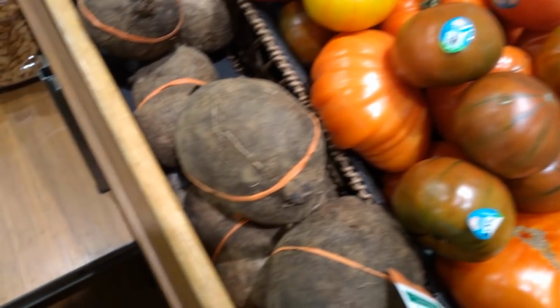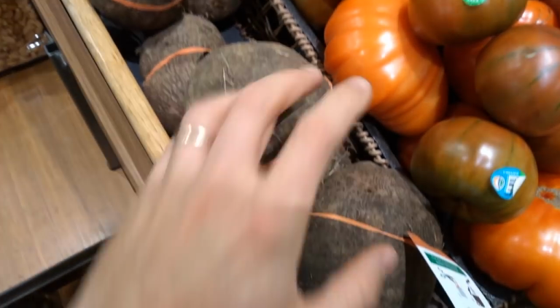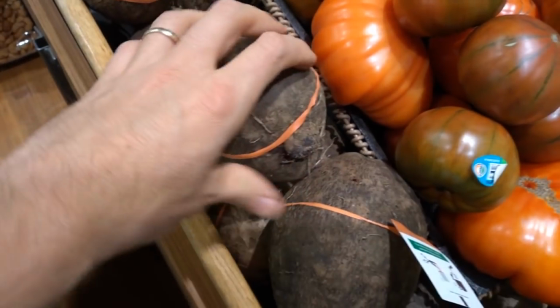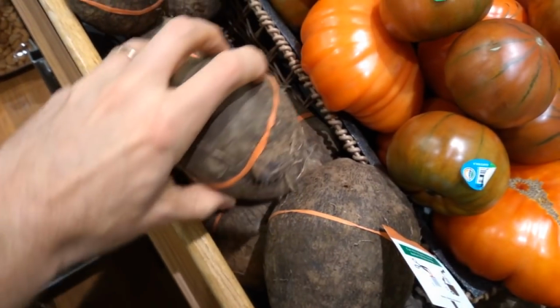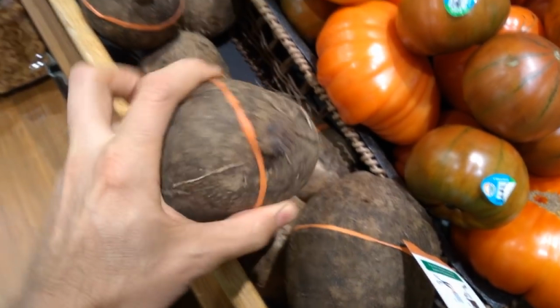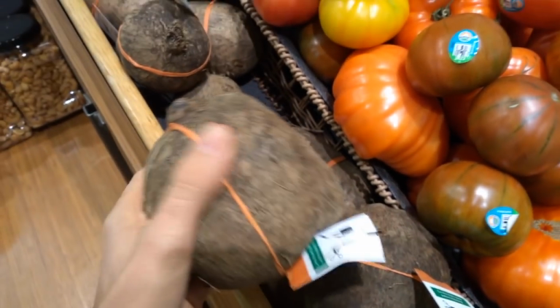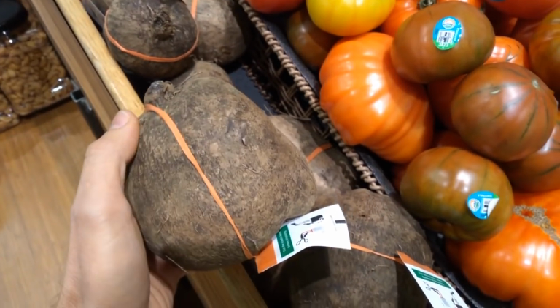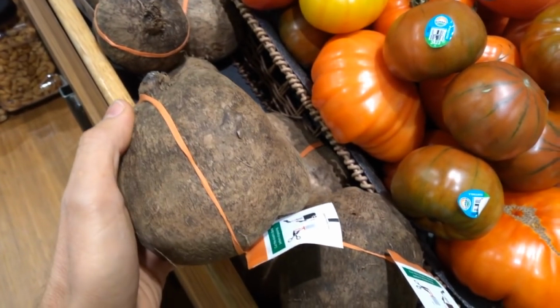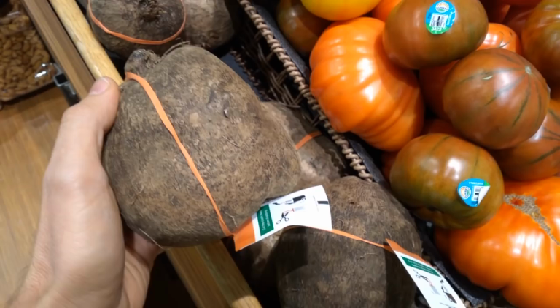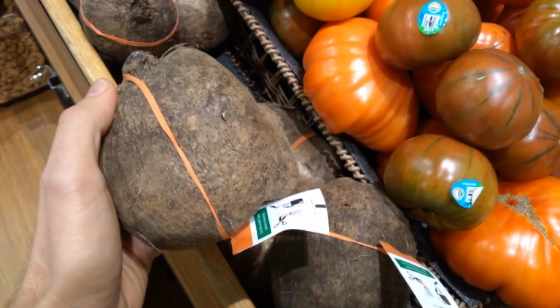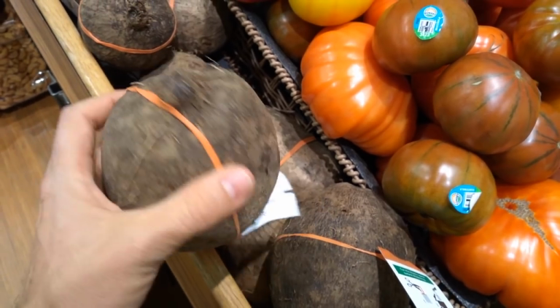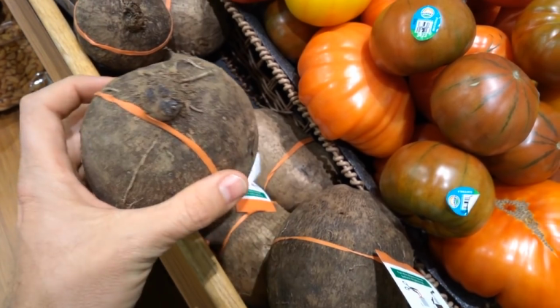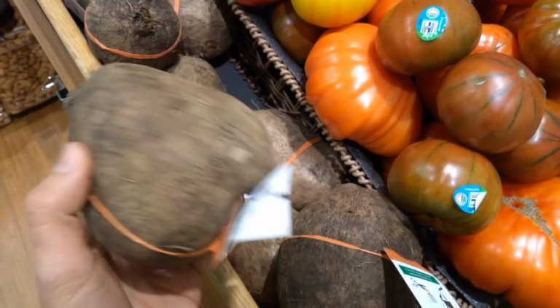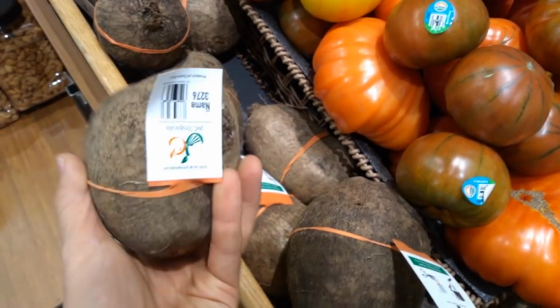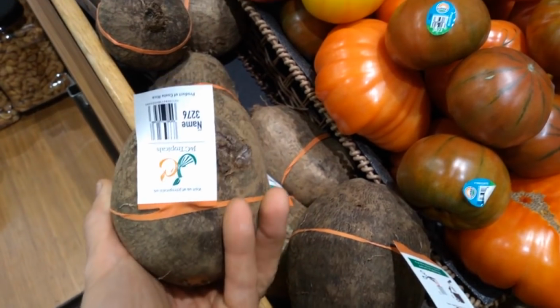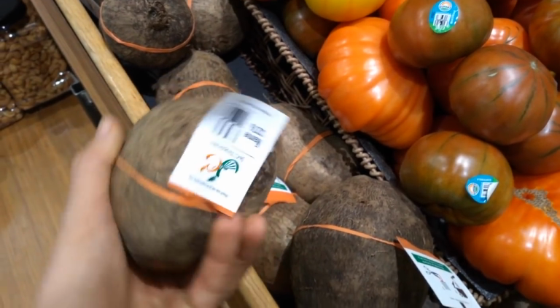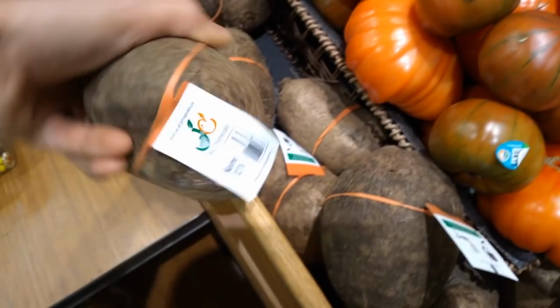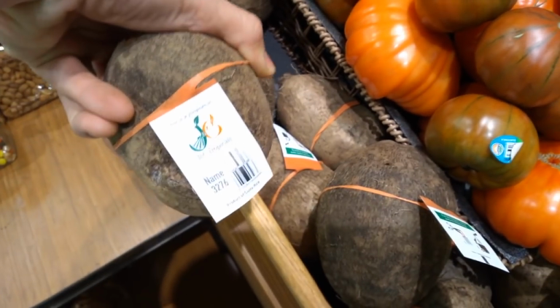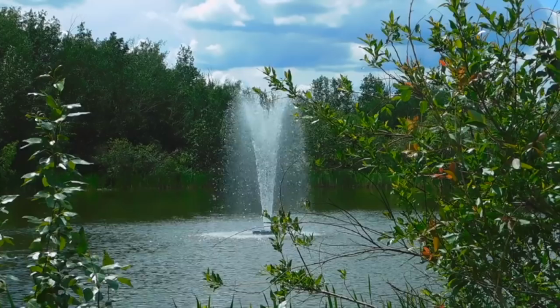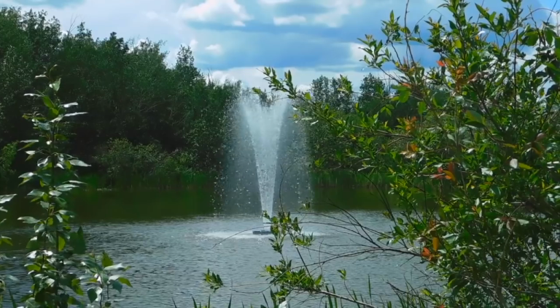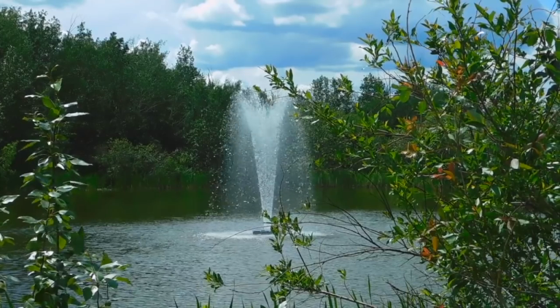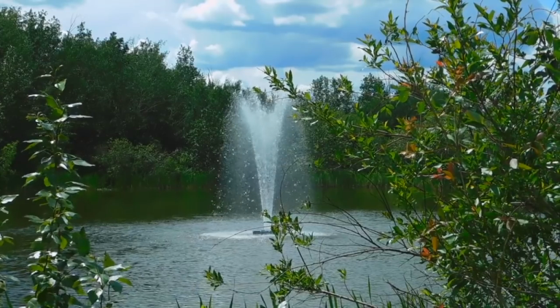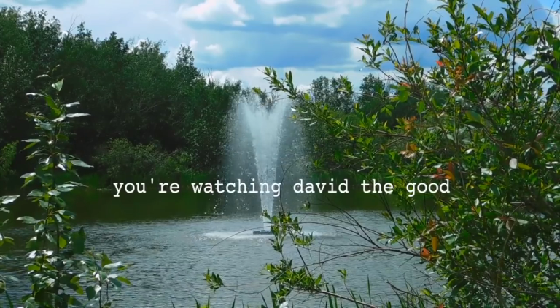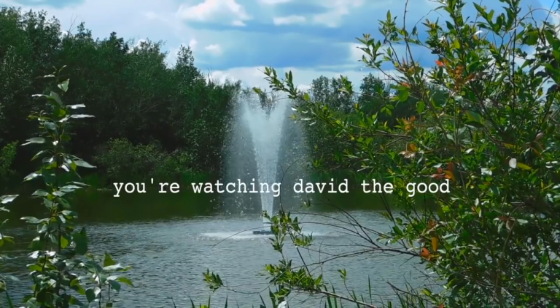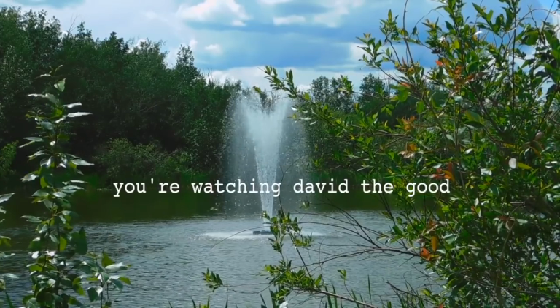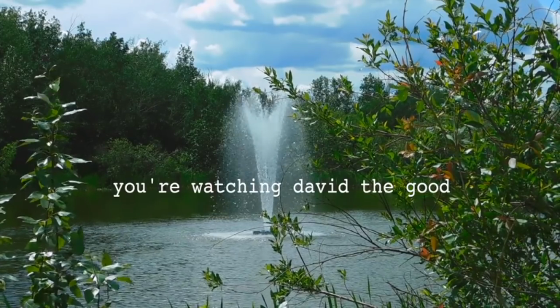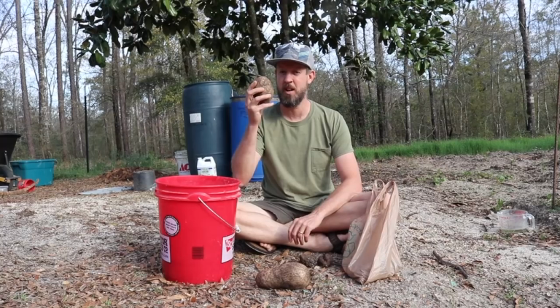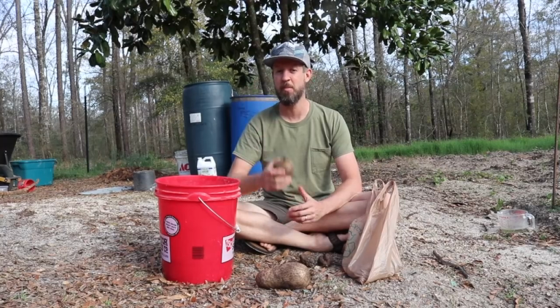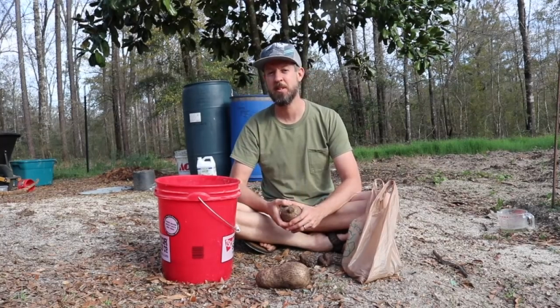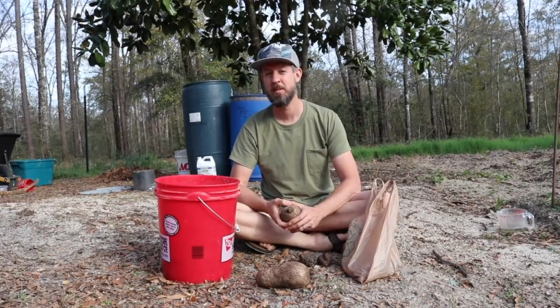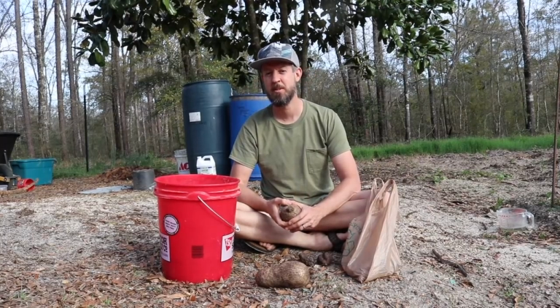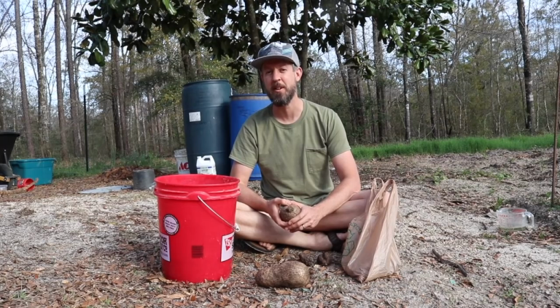So this is like a big weird potato thing. I don't even know. I don't know what the last one is. All the way from Publix to my yard.